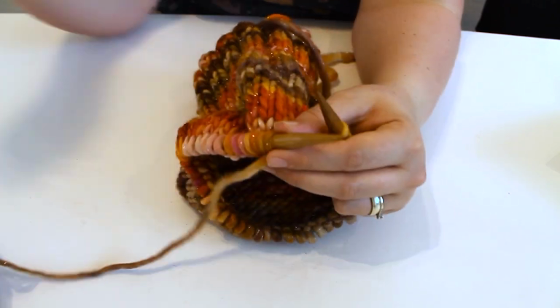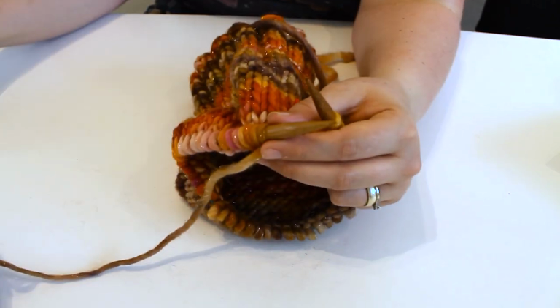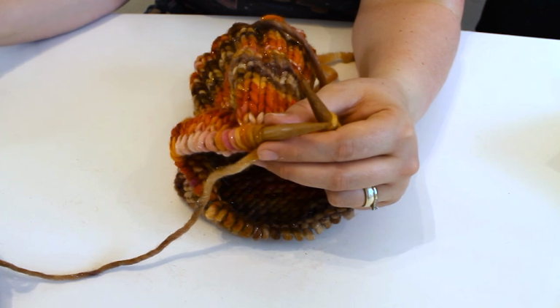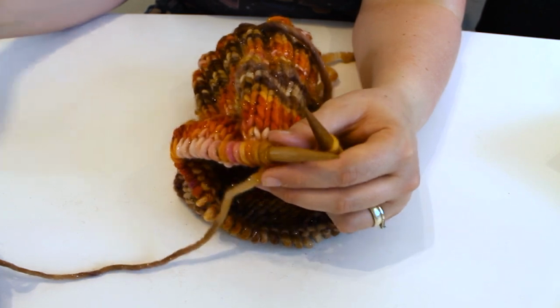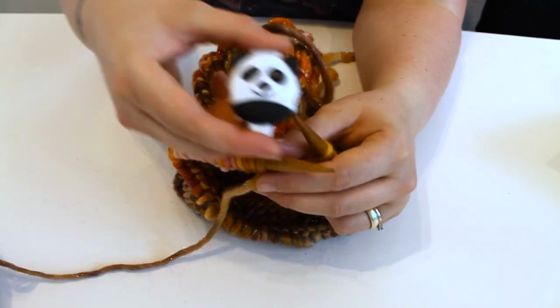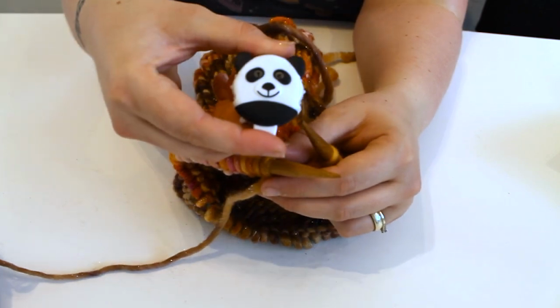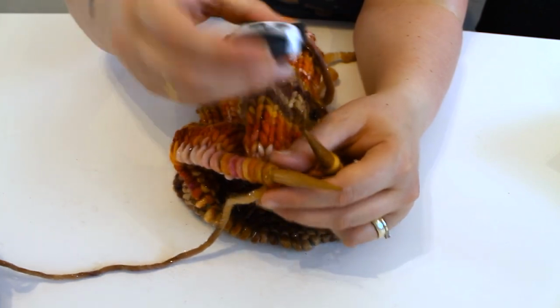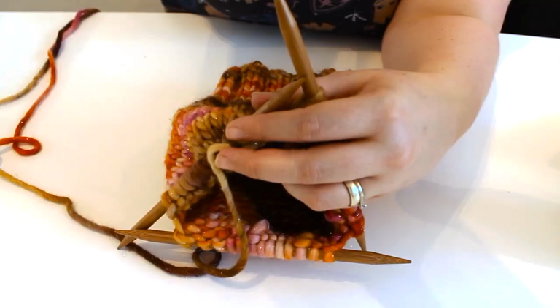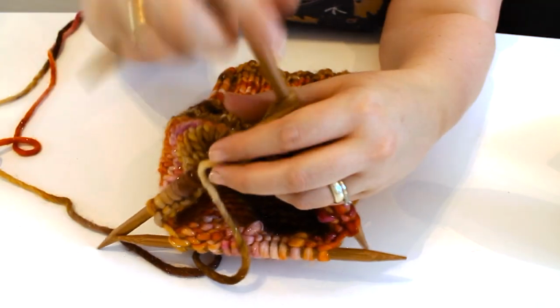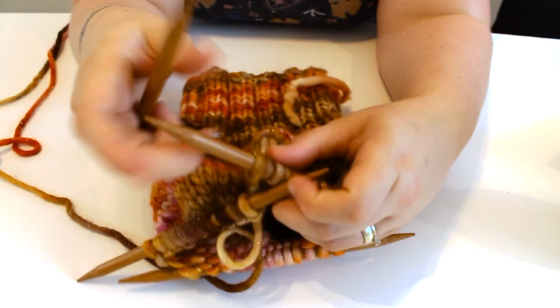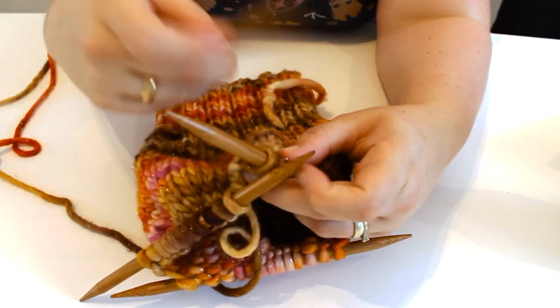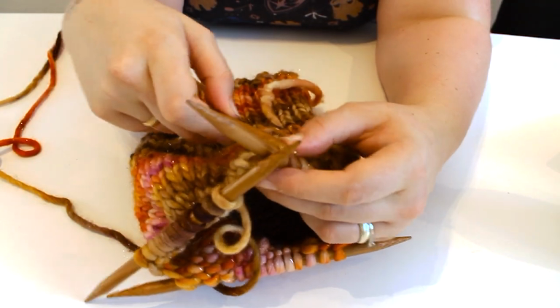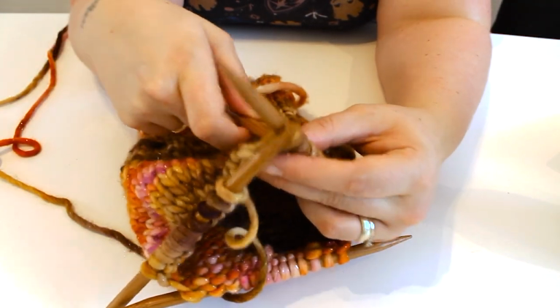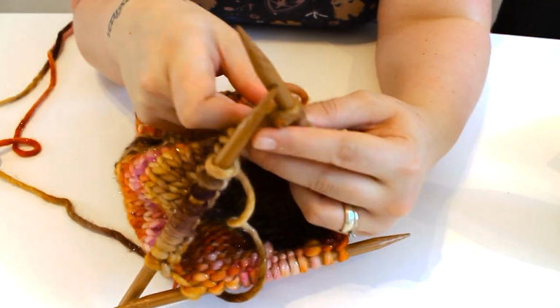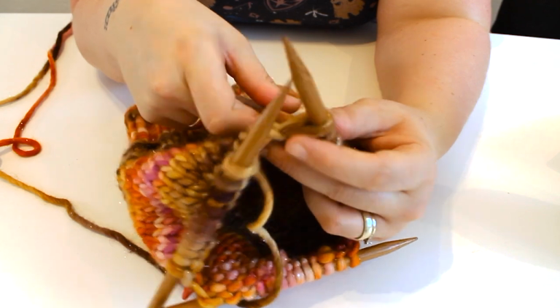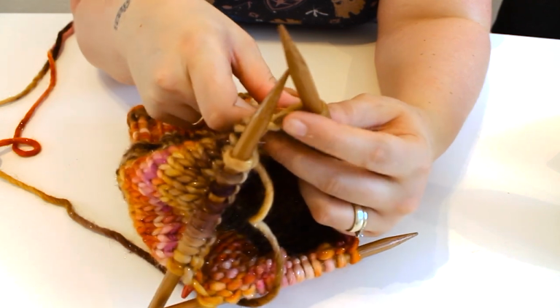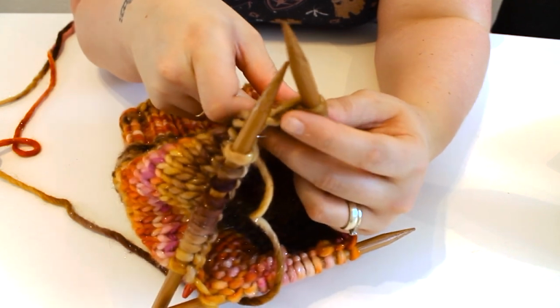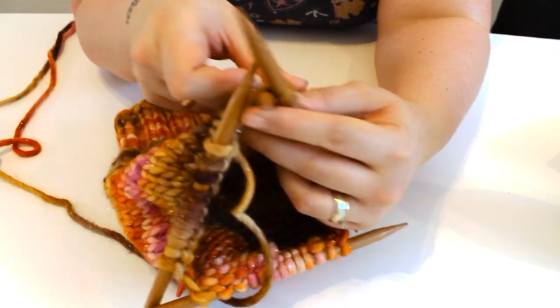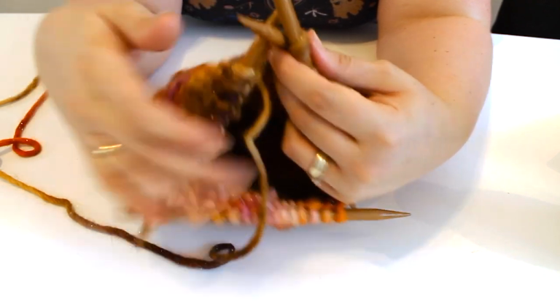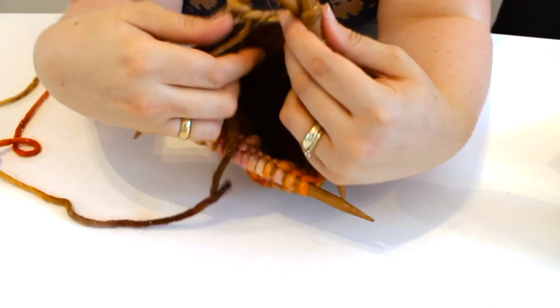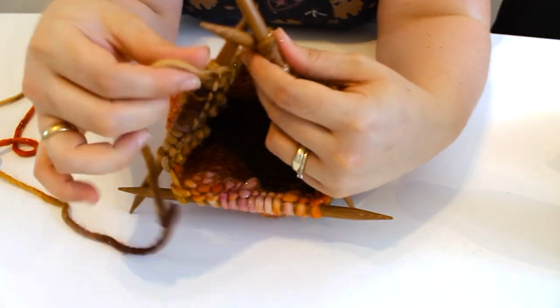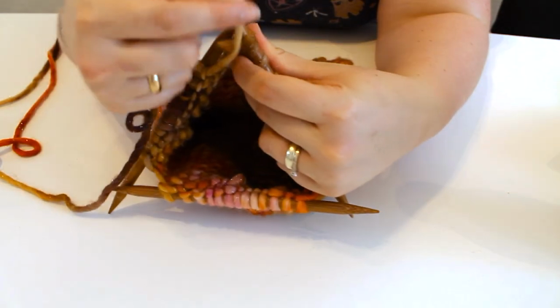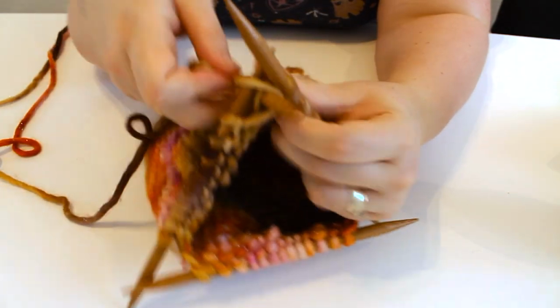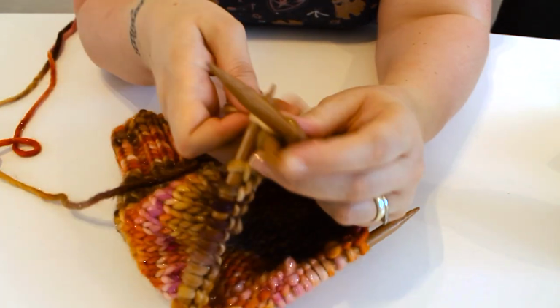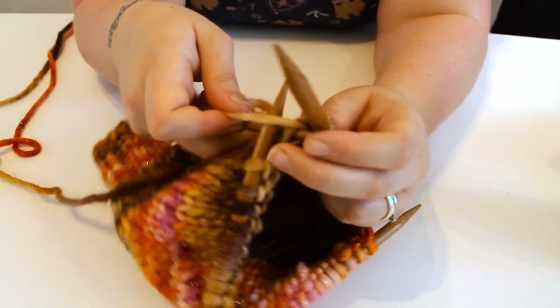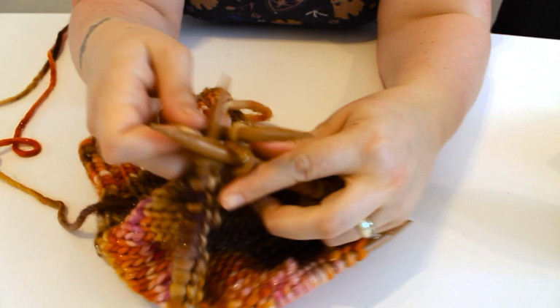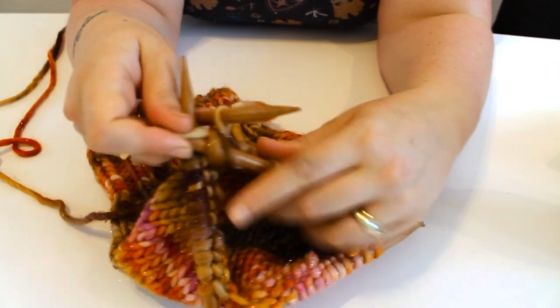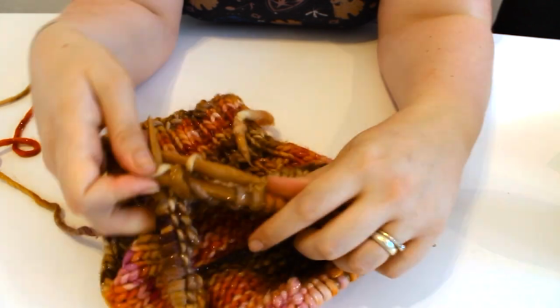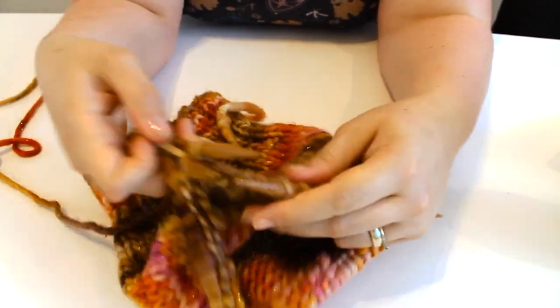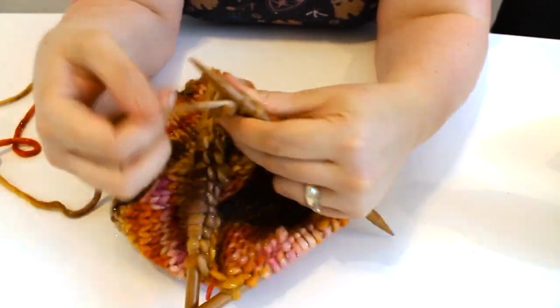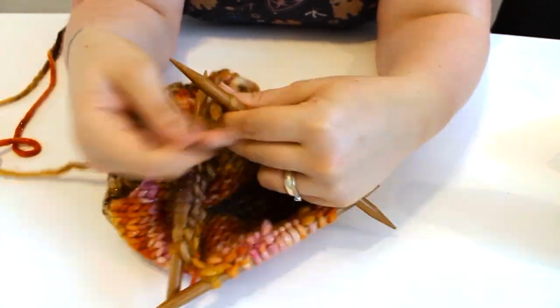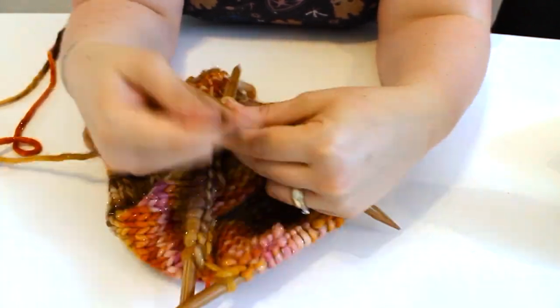After 15 rows, I transferred my stitches from the circular needles to 9mm bamboo DPNs and followed the decrease stated in the pattern. It only took 5 rounds to decrease down to 8 stitches.